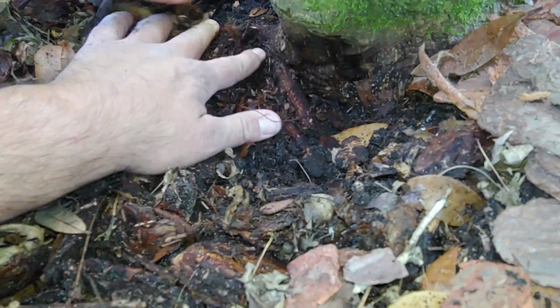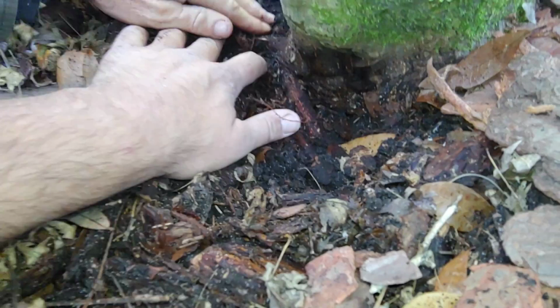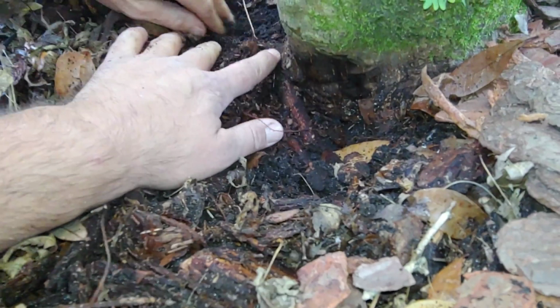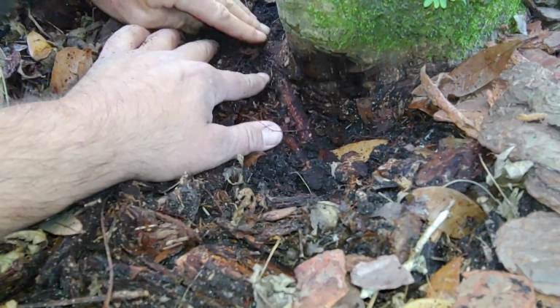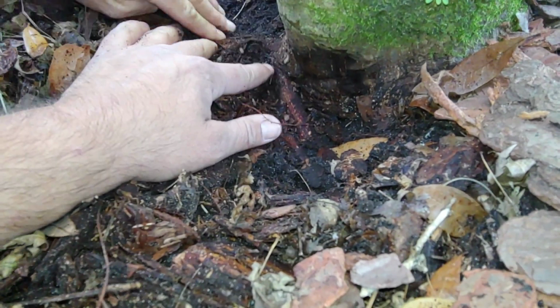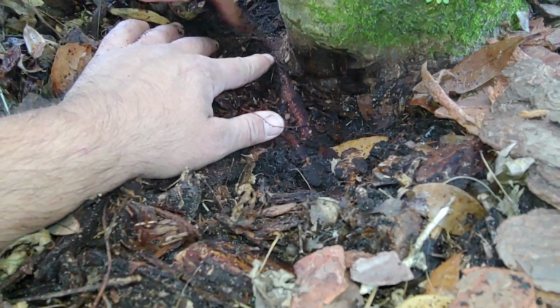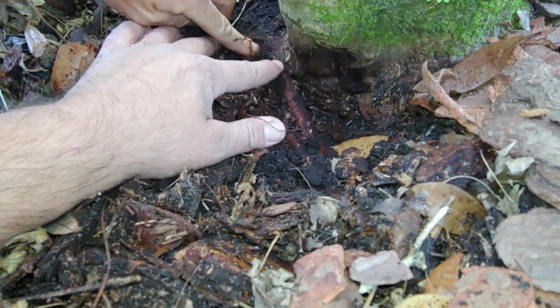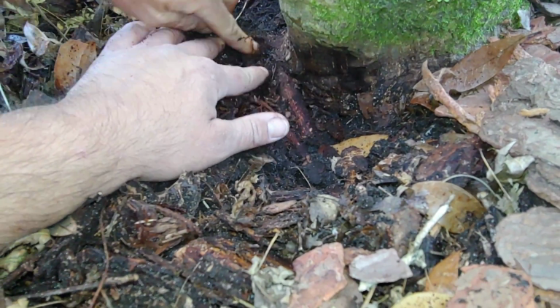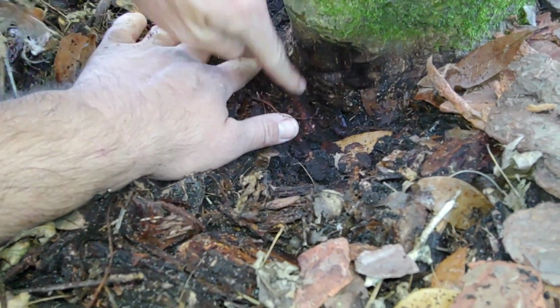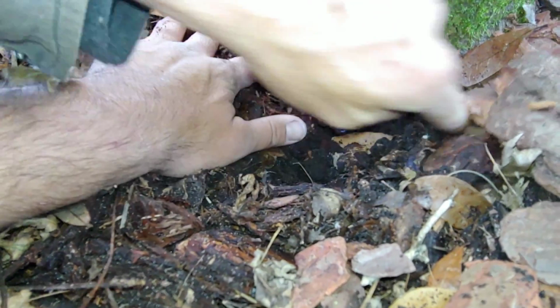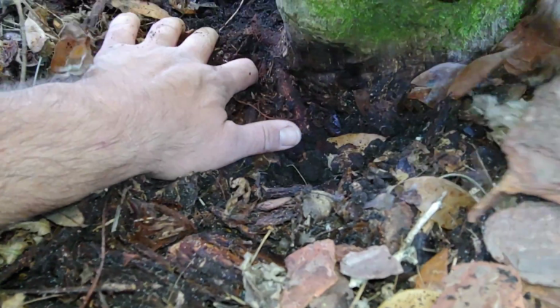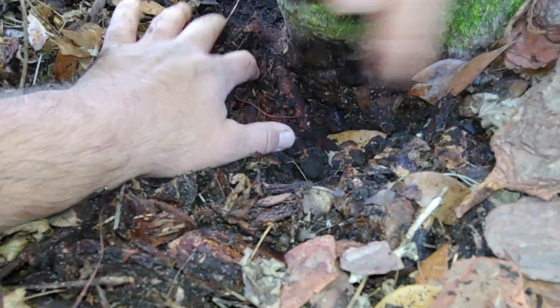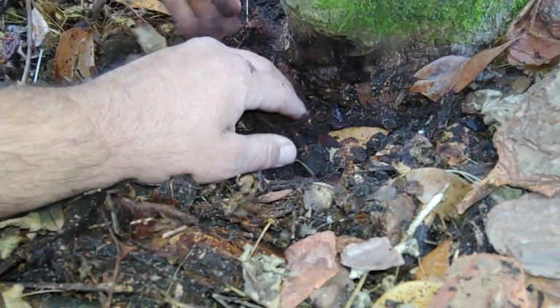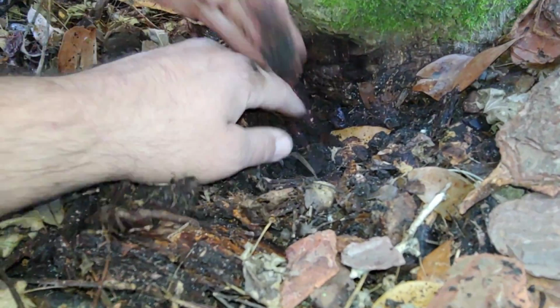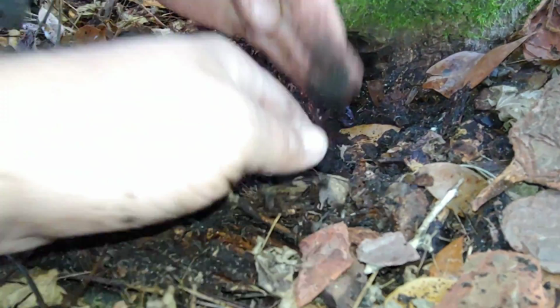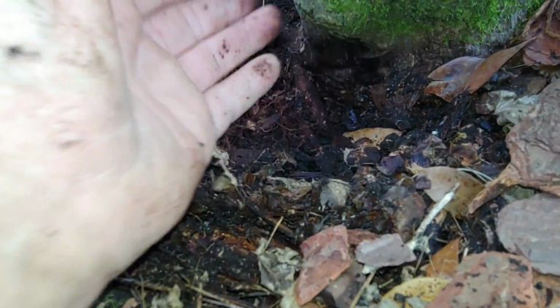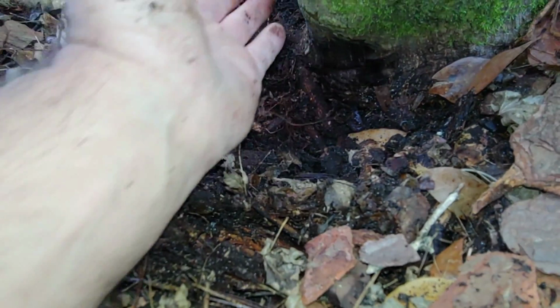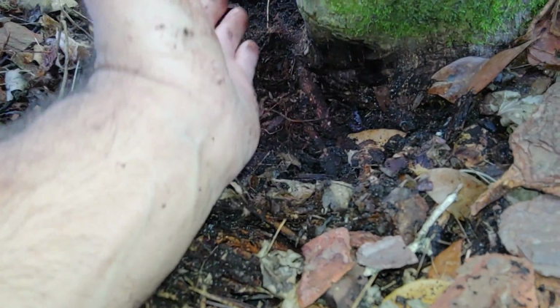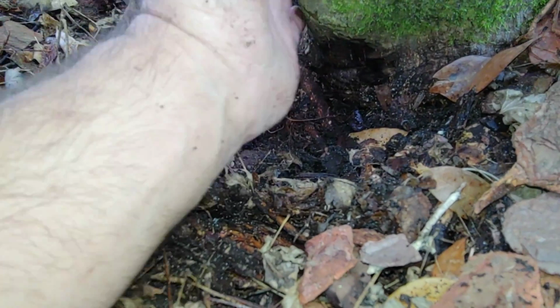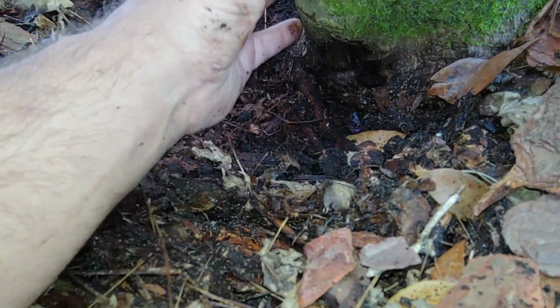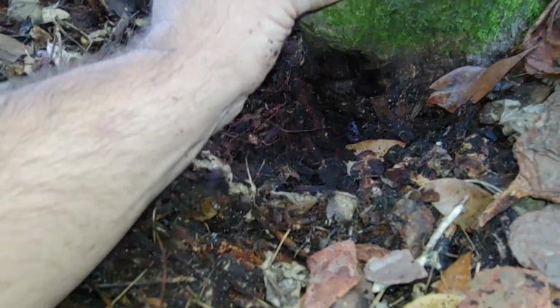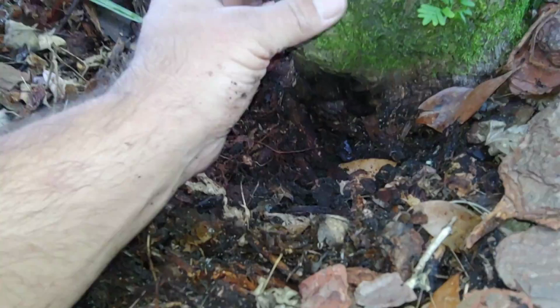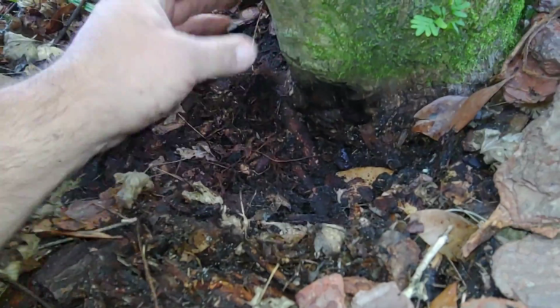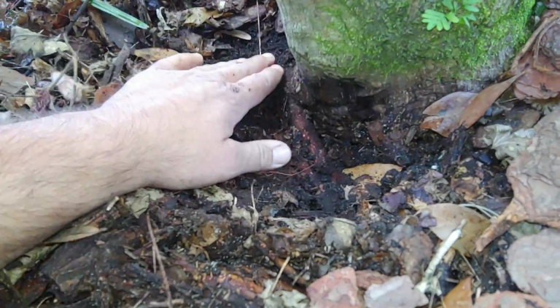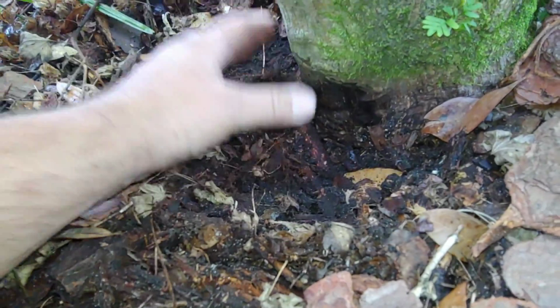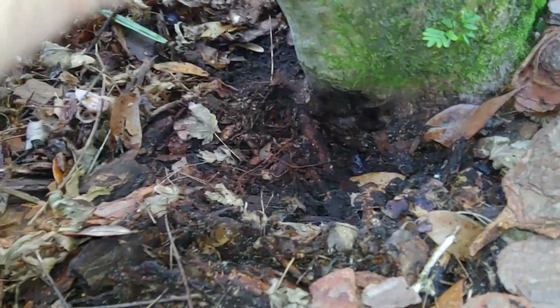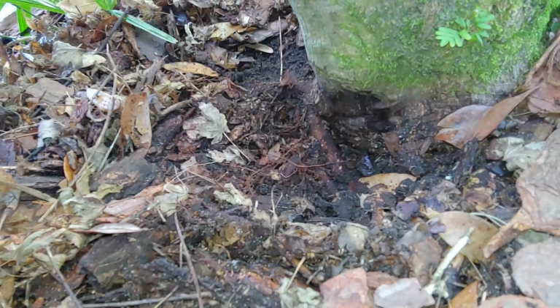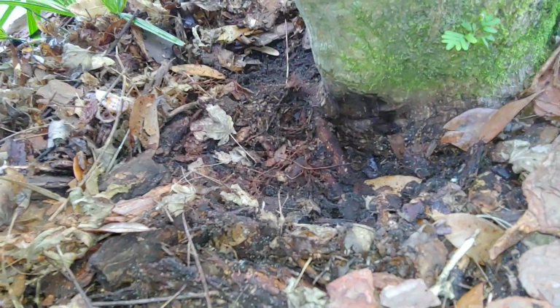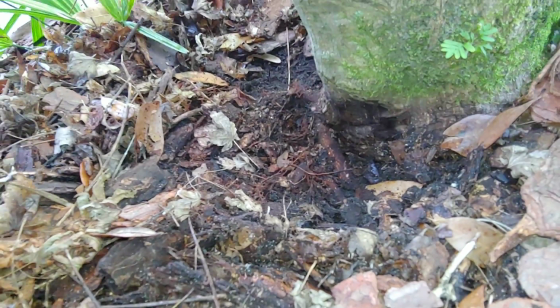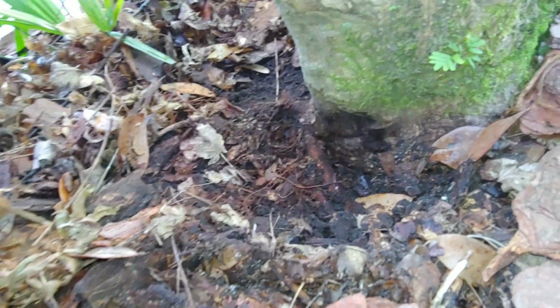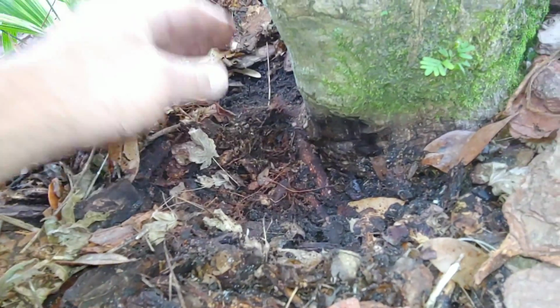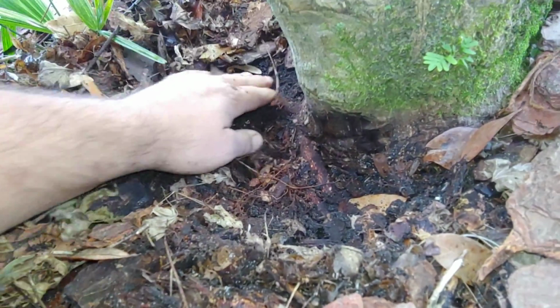Yeah, that's a girdle, bro. Look at that. But it's constricting the stem that we're talking about — this stem is the stem that has the issue.